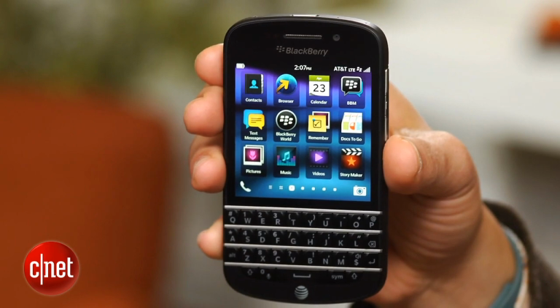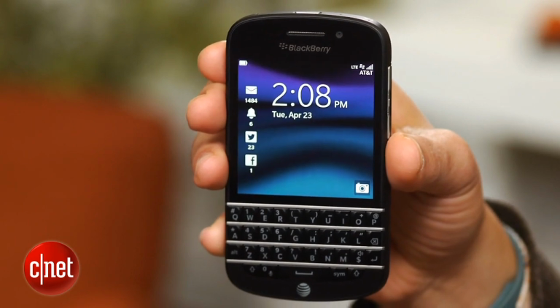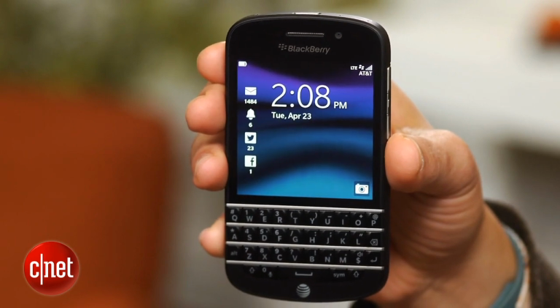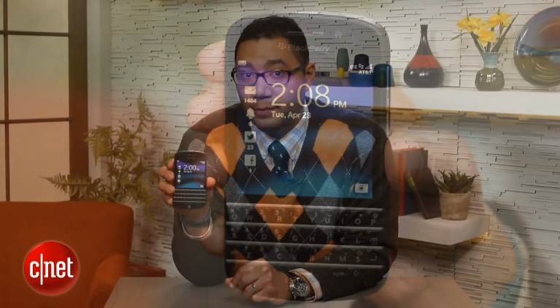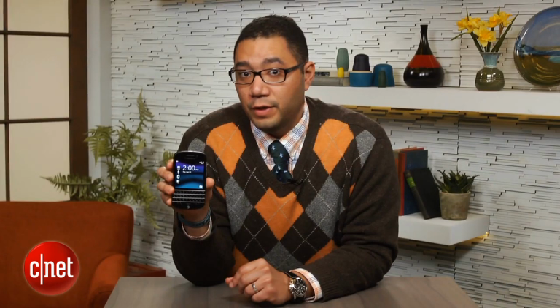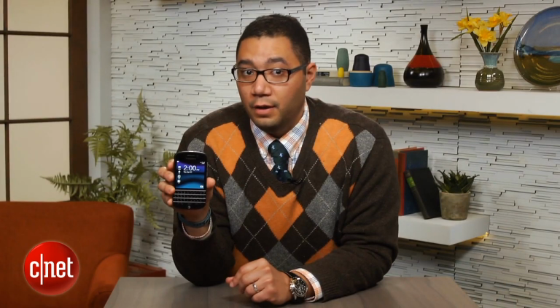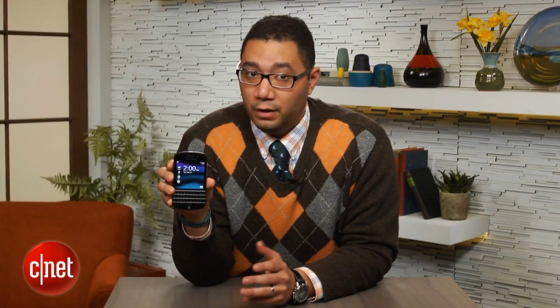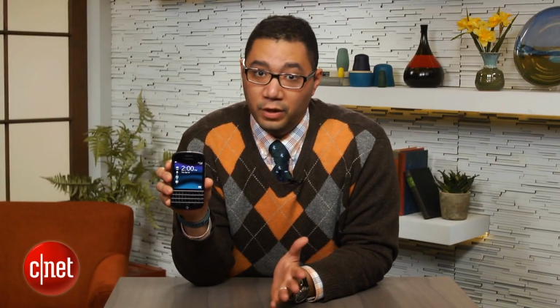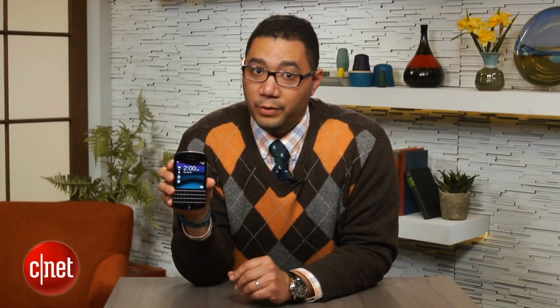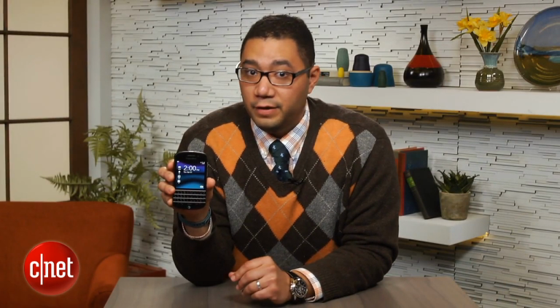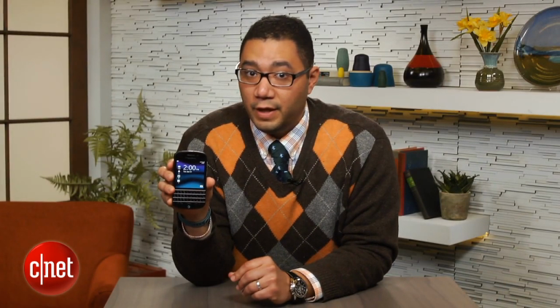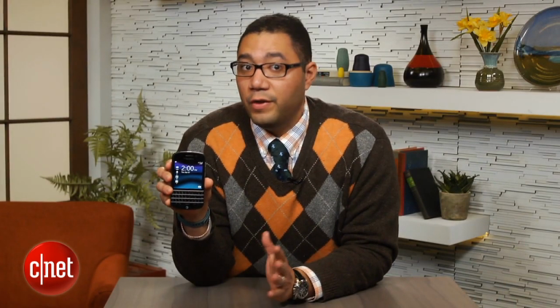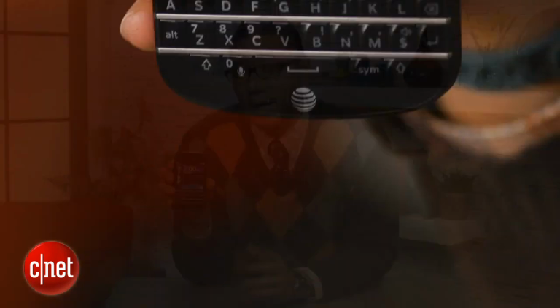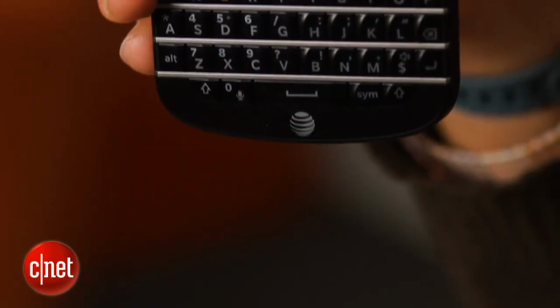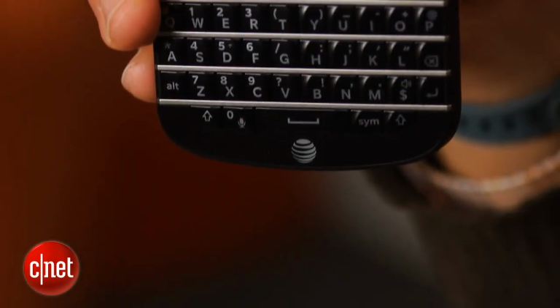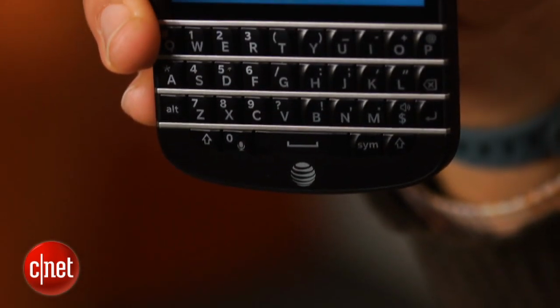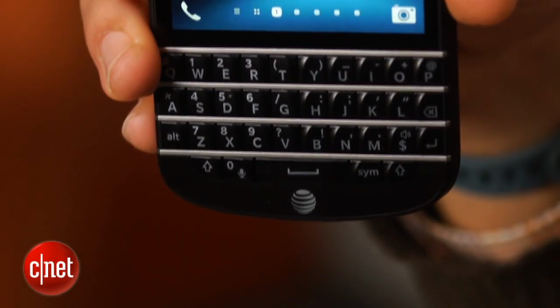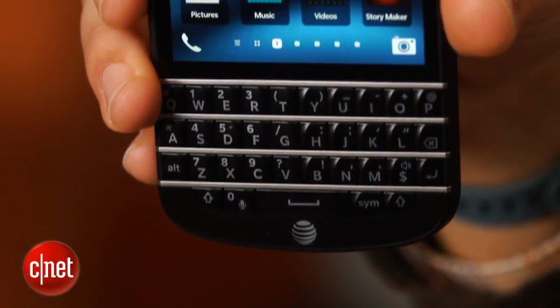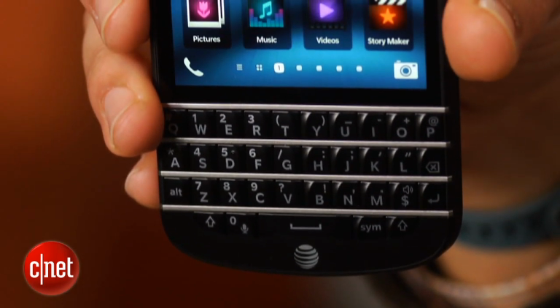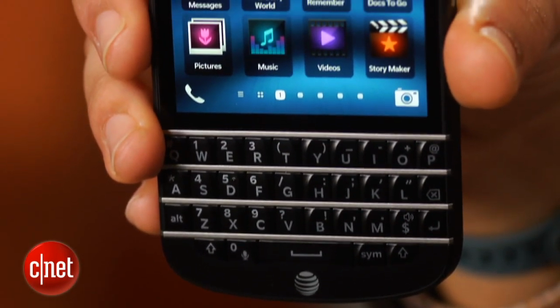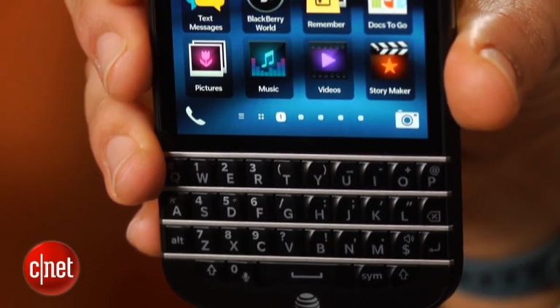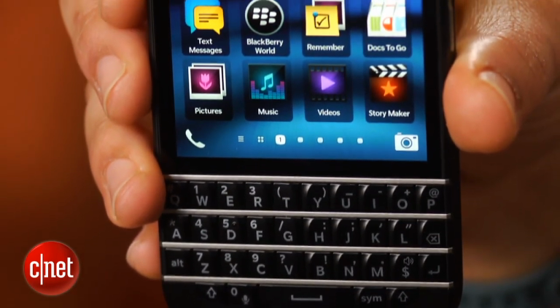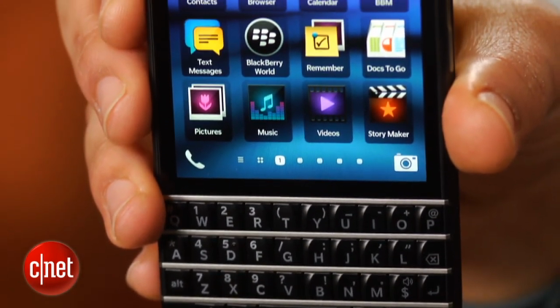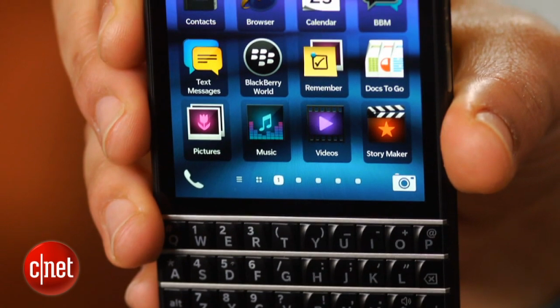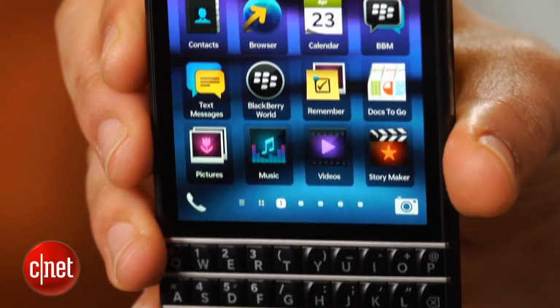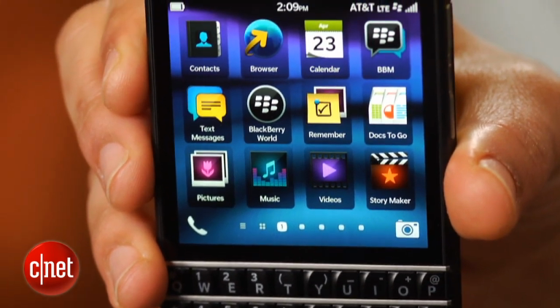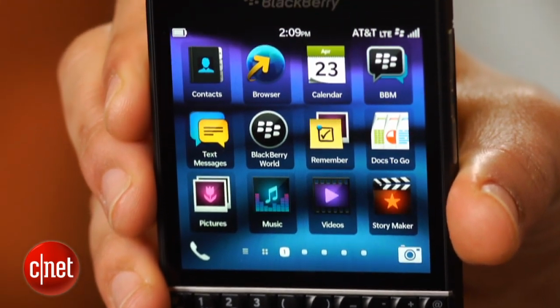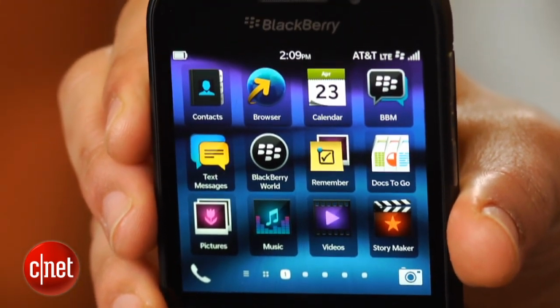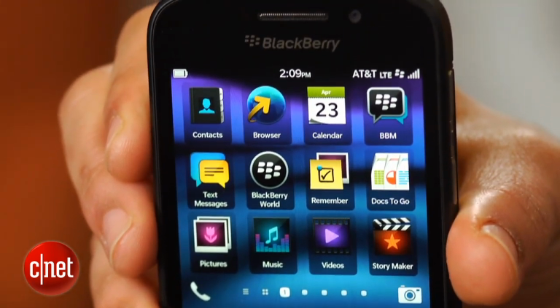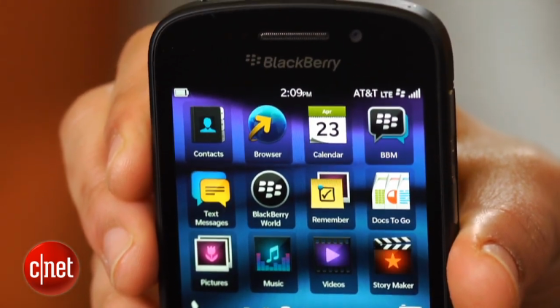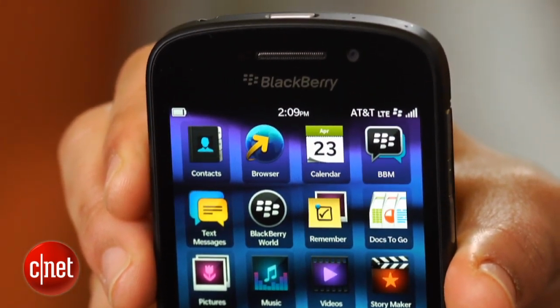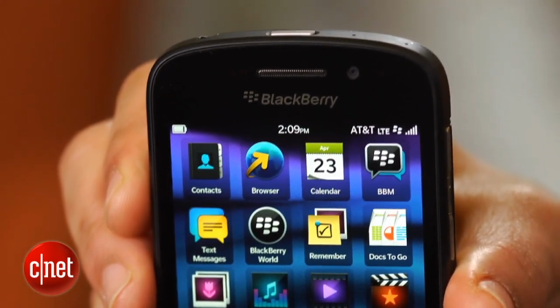So what's so special about the BlackBerry Q10? Well, if you love BlackBerry devices, and I know there are many of you out there who do, this gadget promises to meld all the comfort and speed of a superb physical keyboard with the new BlackBerry 10 operating system.